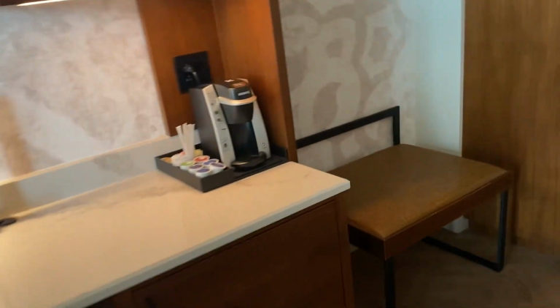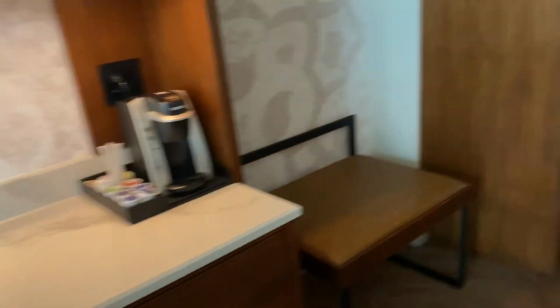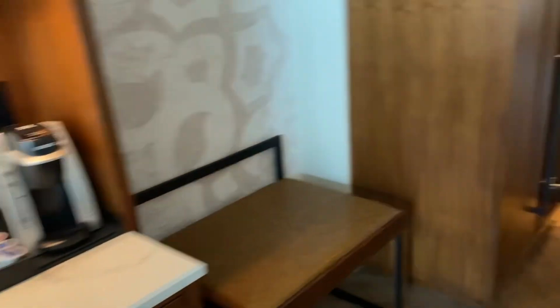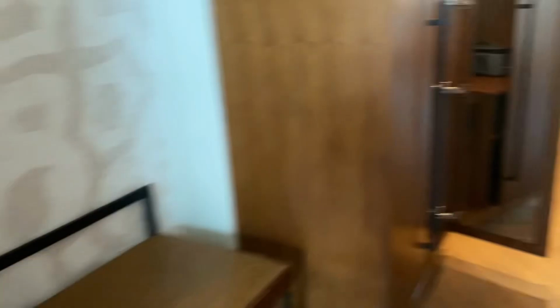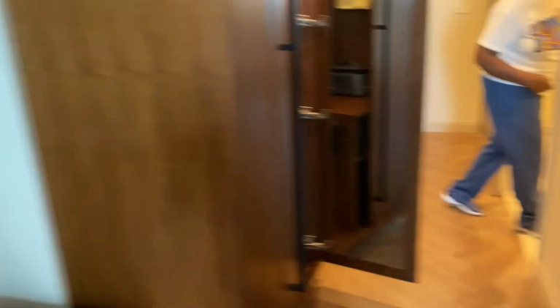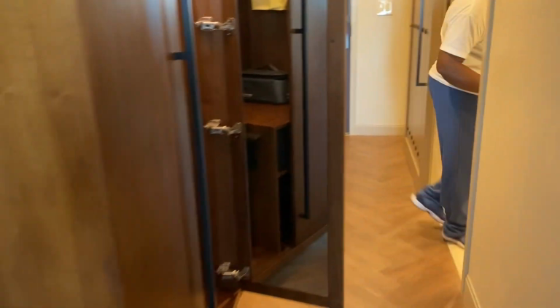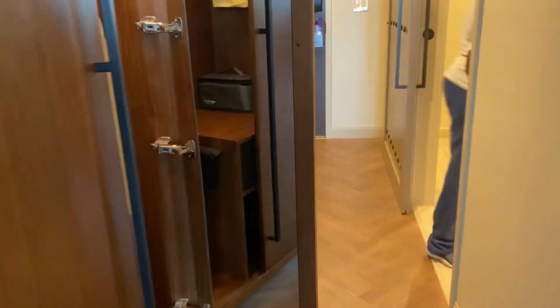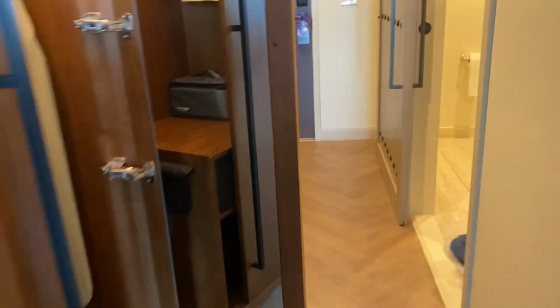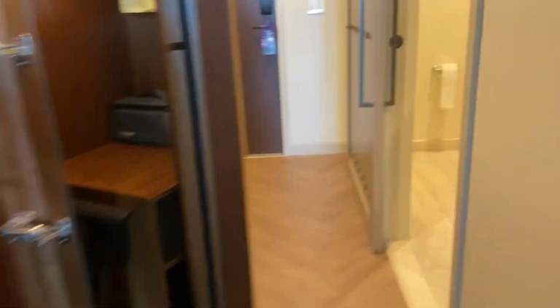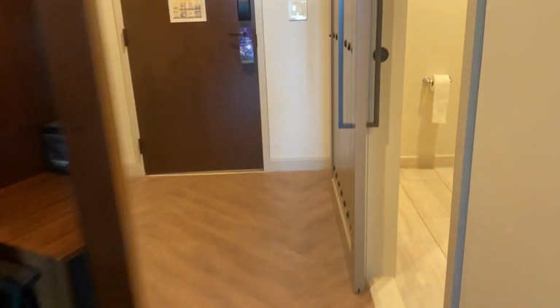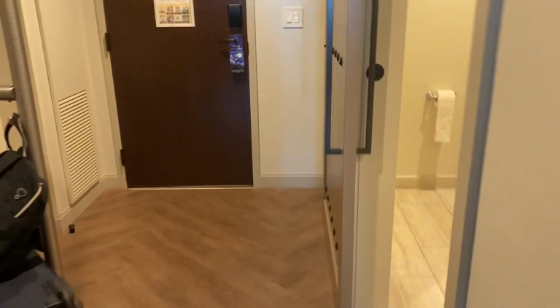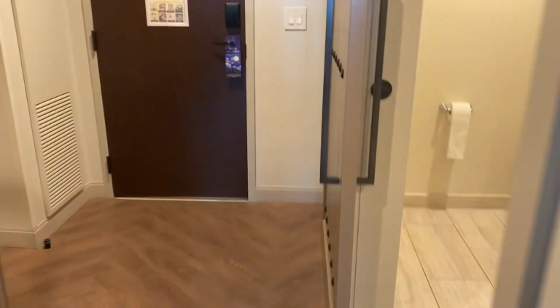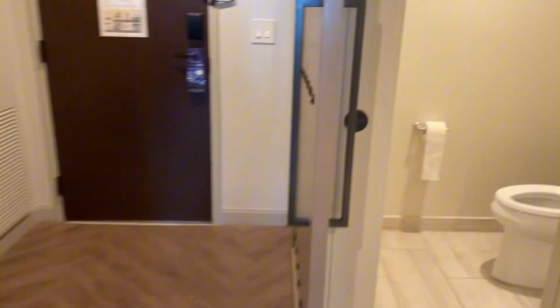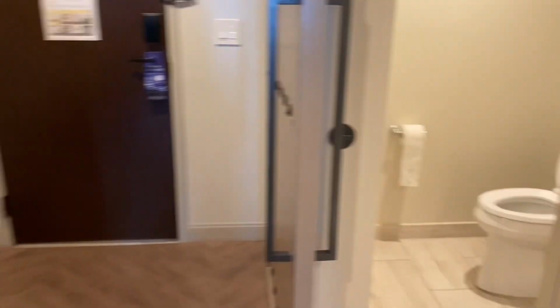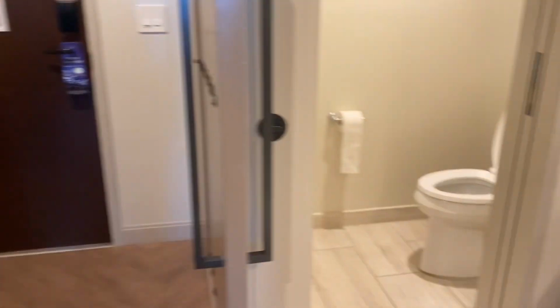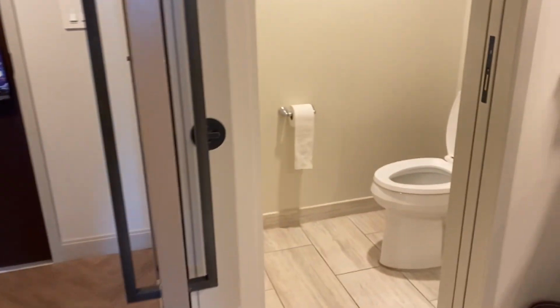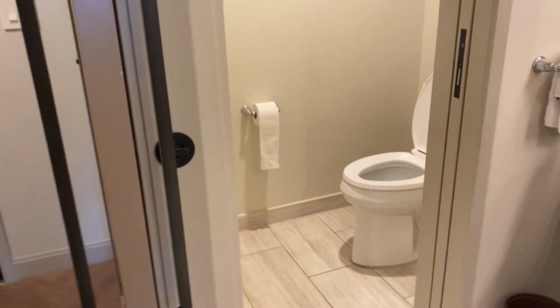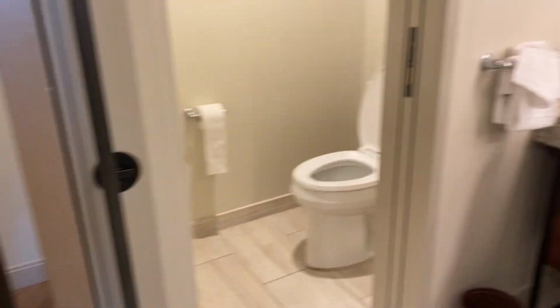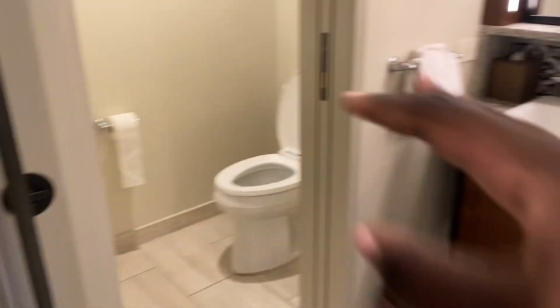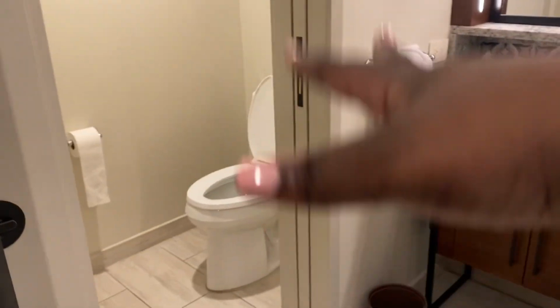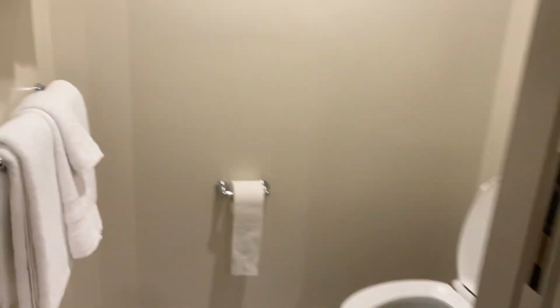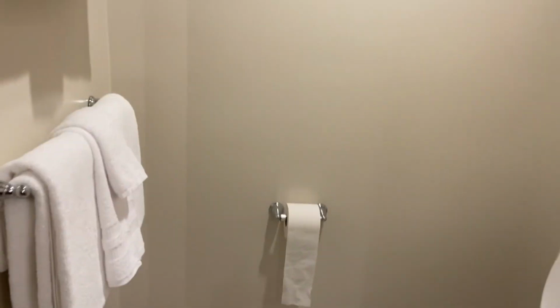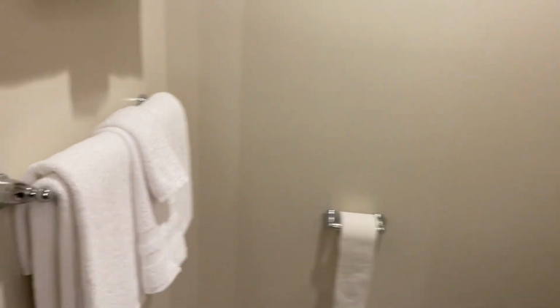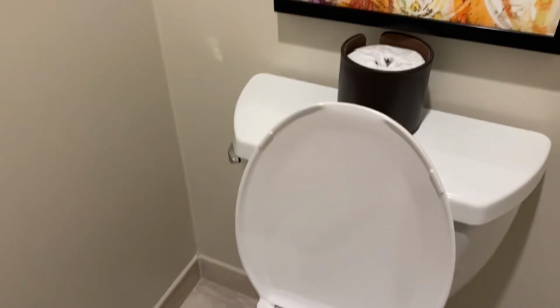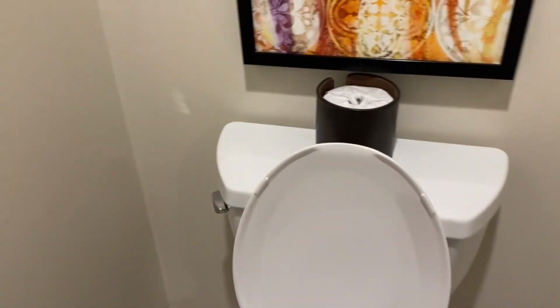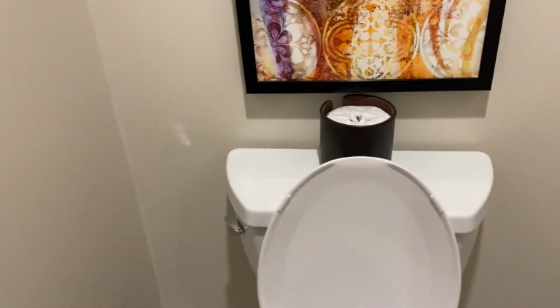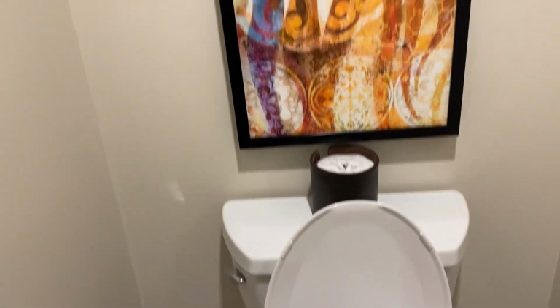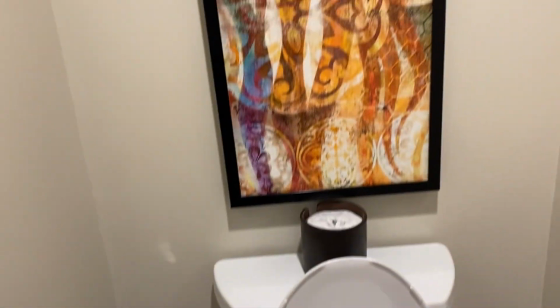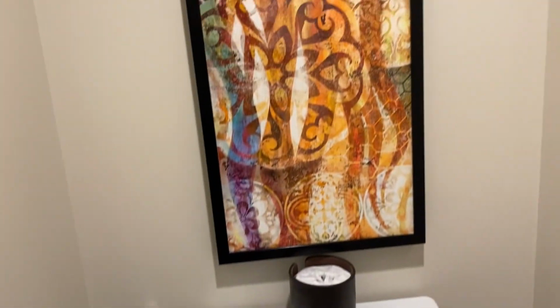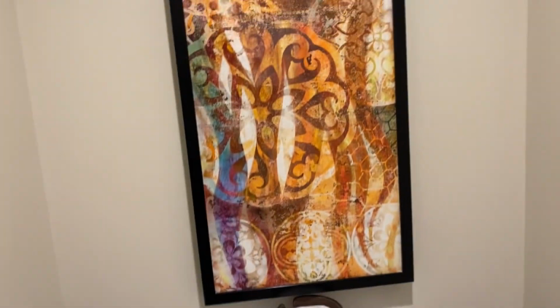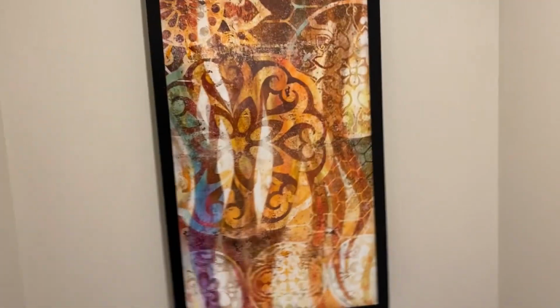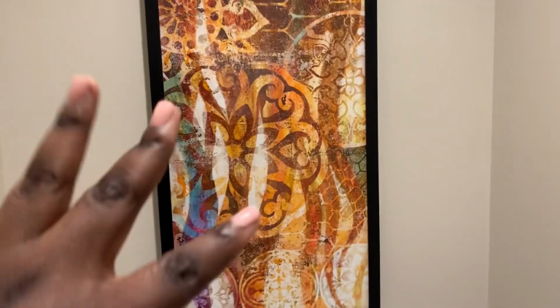I'll show you guys the bathroom. So this is the bathroom — it has its own toilet. It's a little area, and you can light up right here.